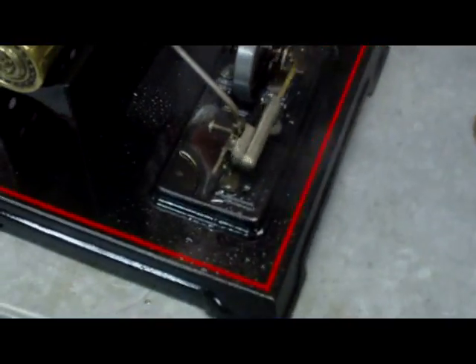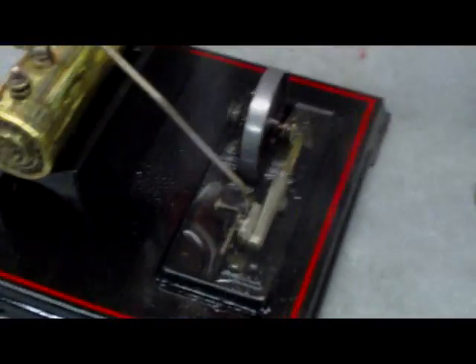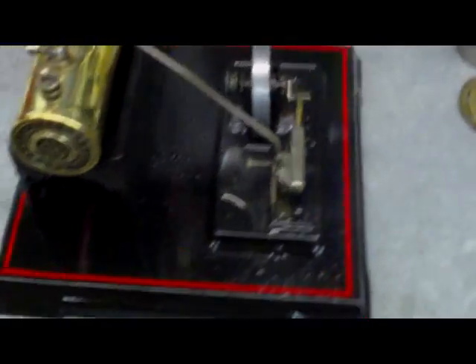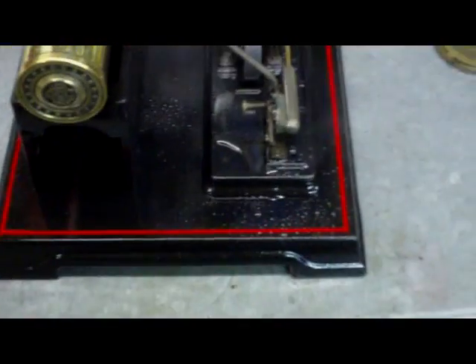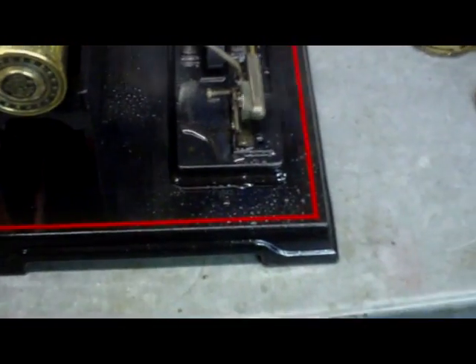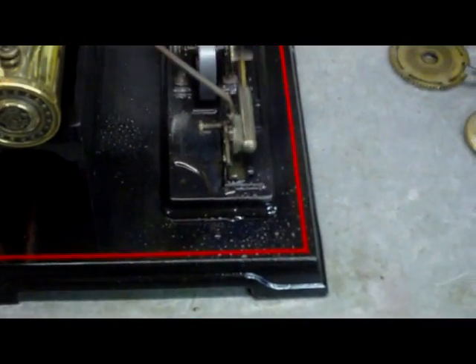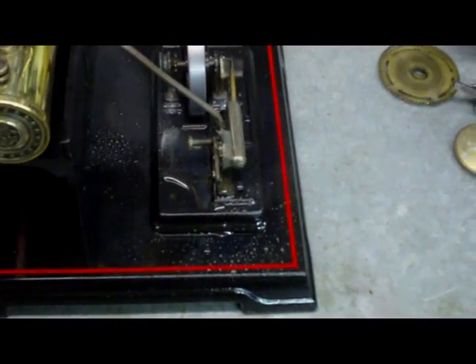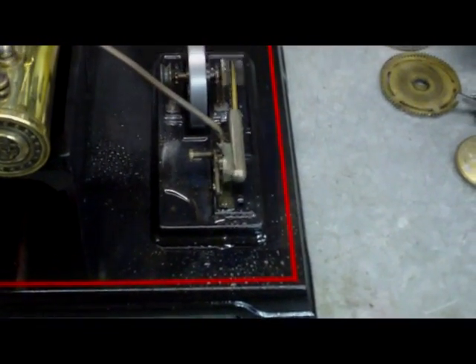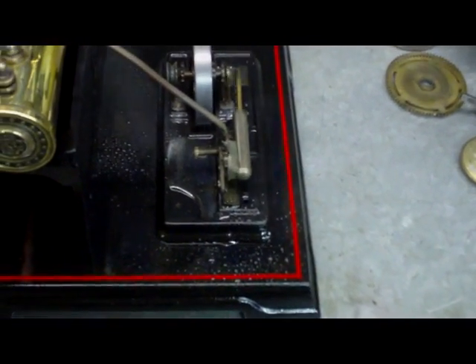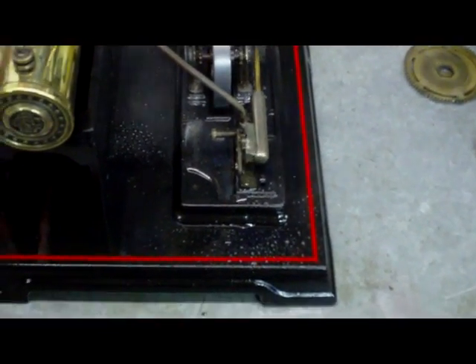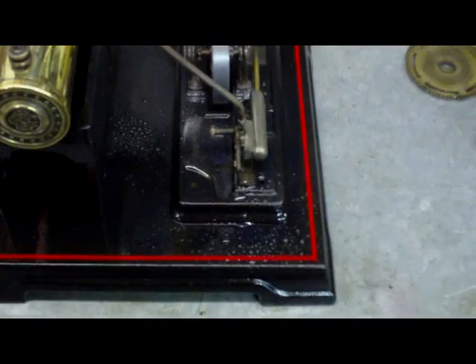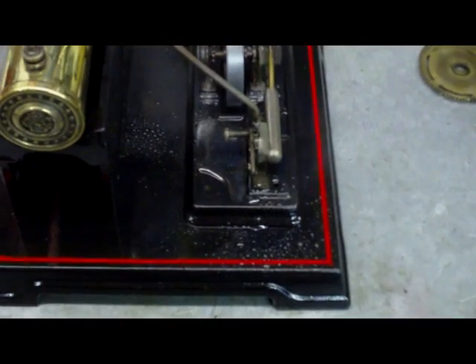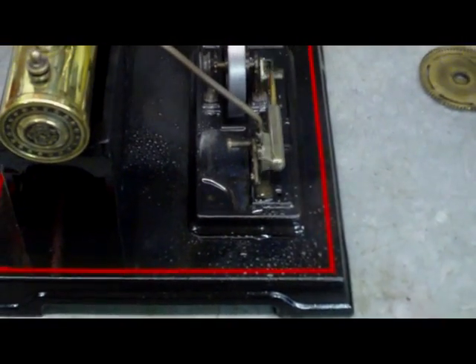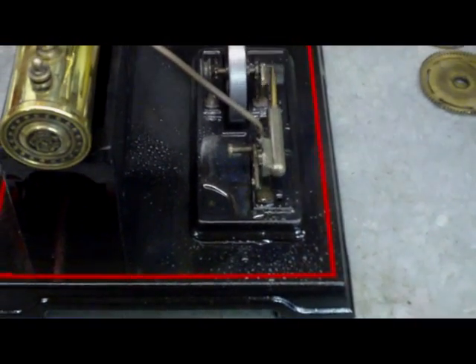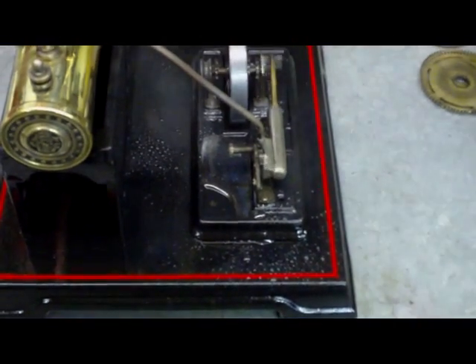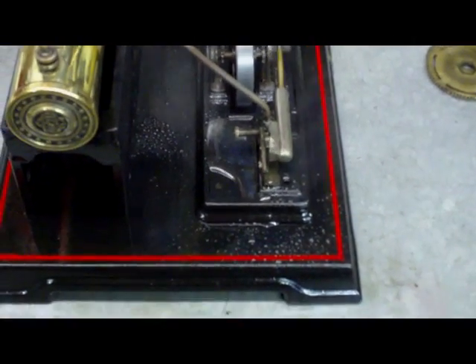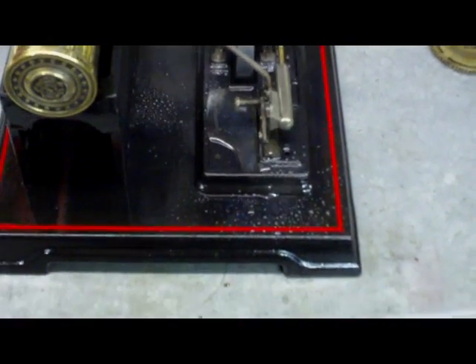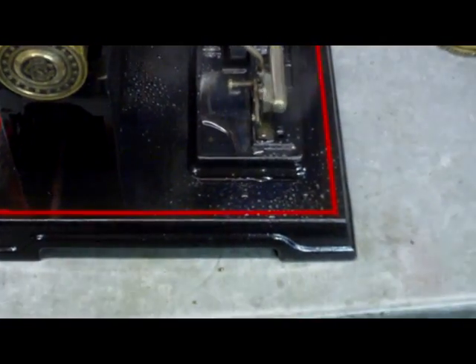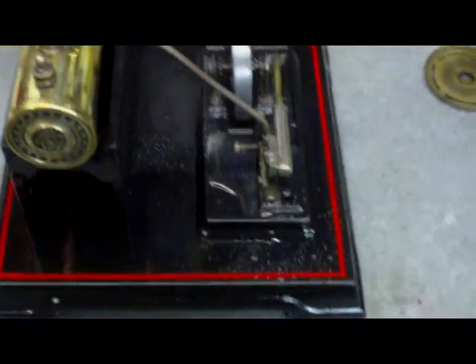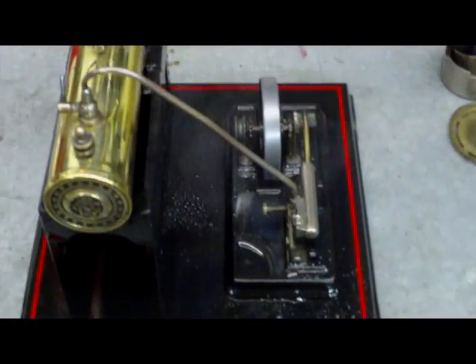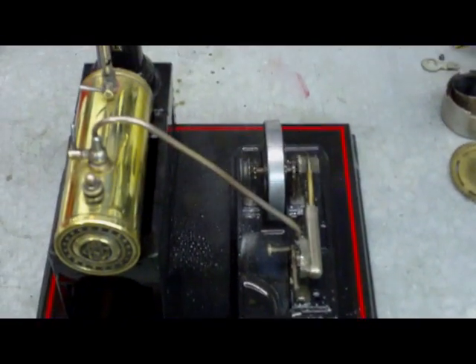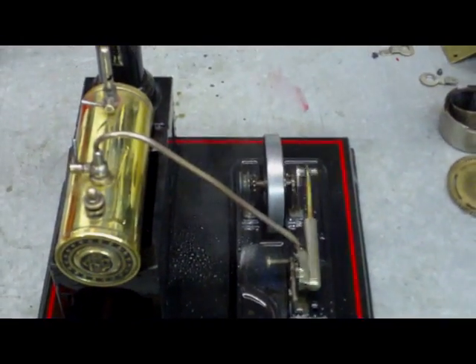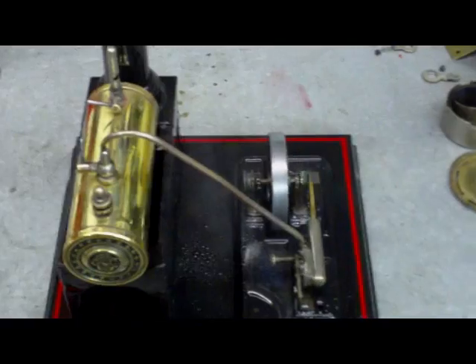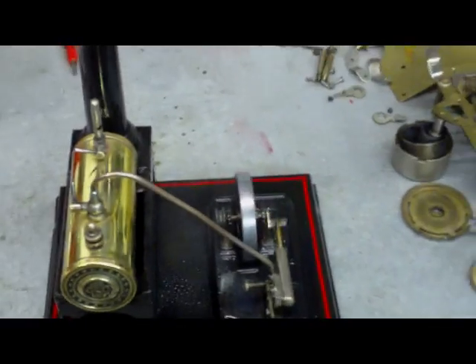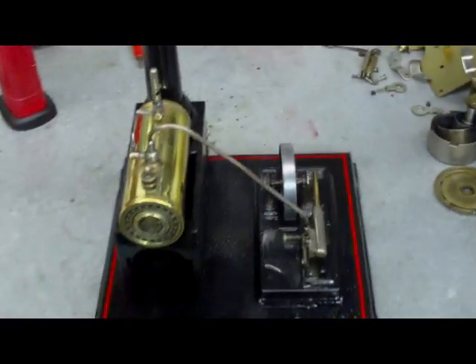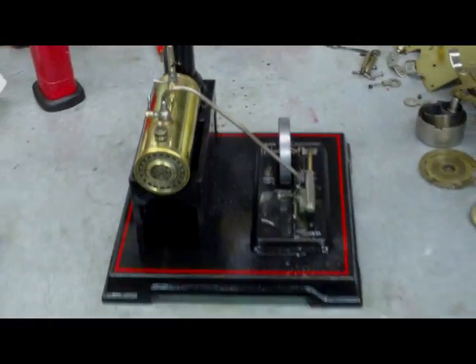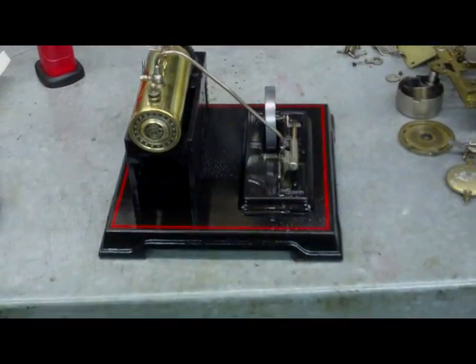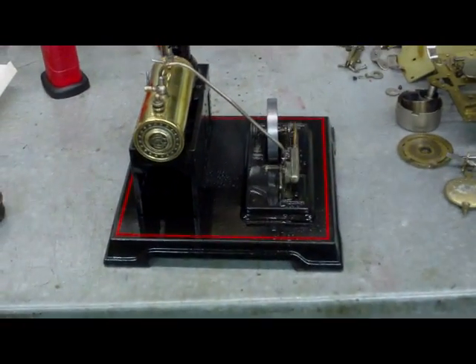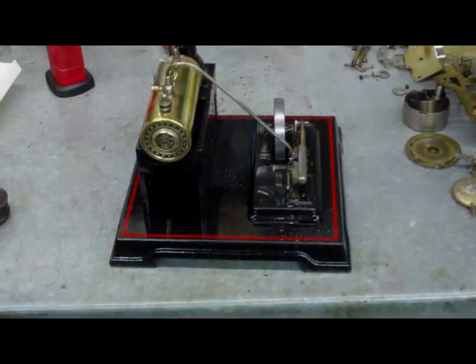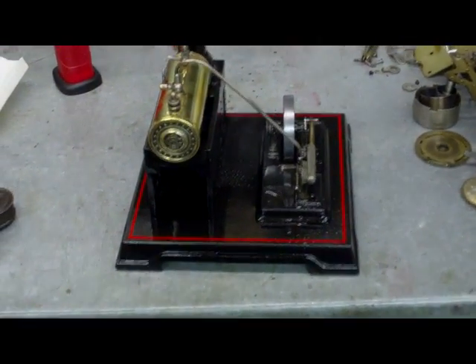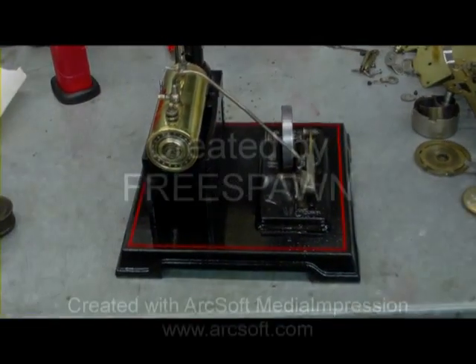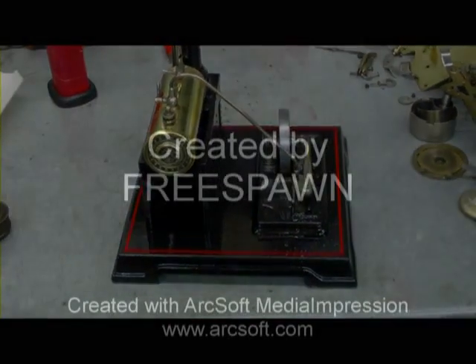A bit of pressure in there, let's still keep going for a while. Brilliant, very happy with that. All right, there you go — see you later!